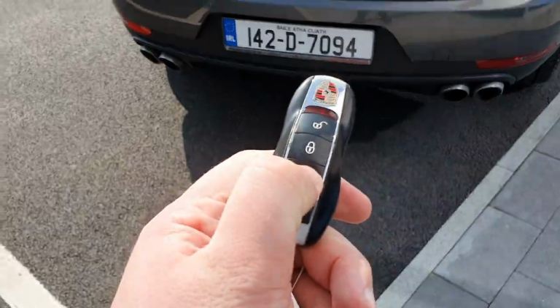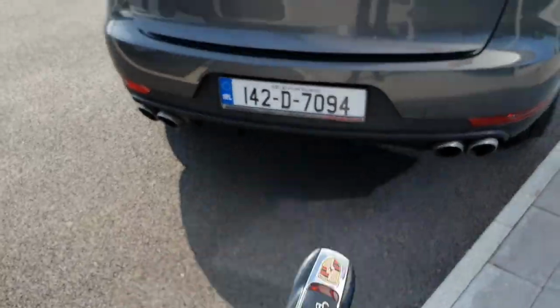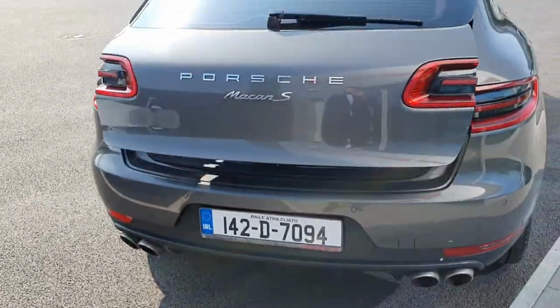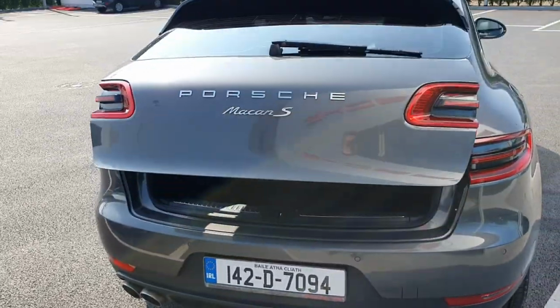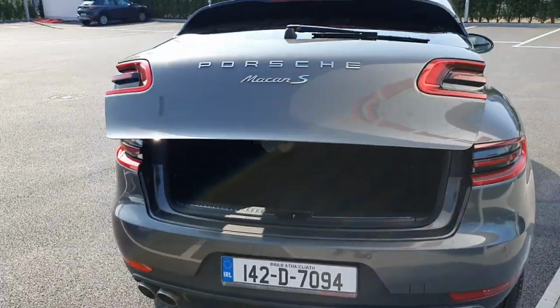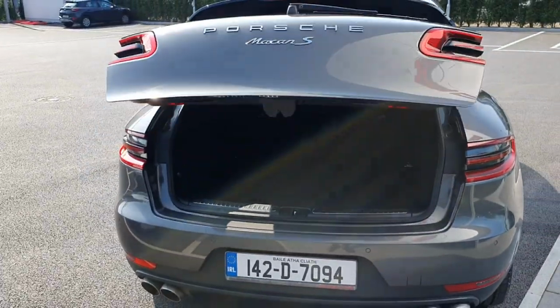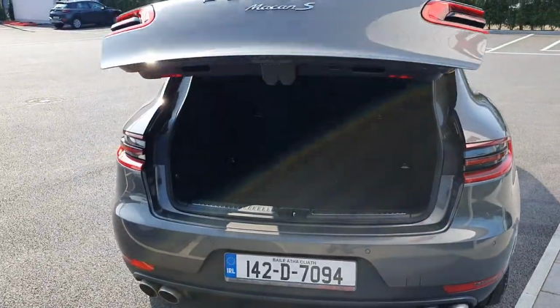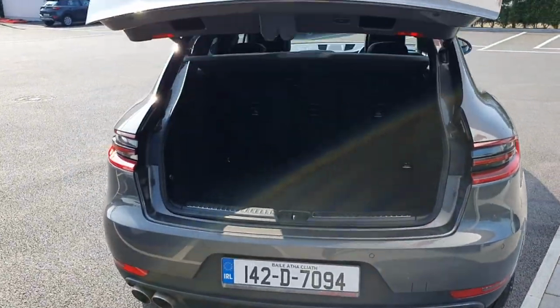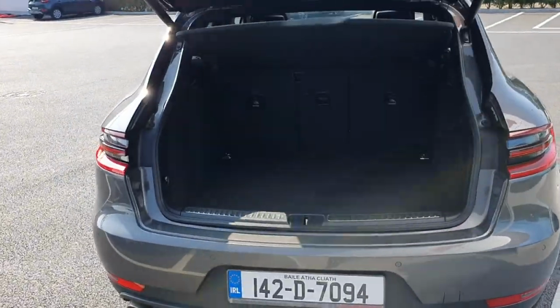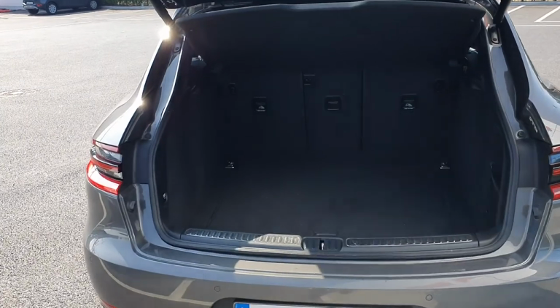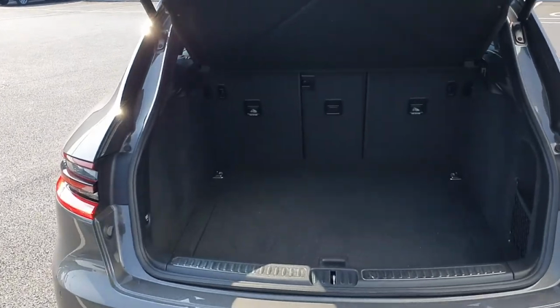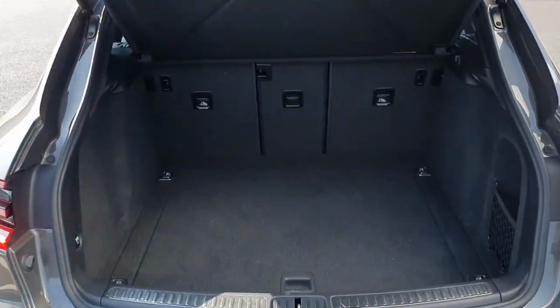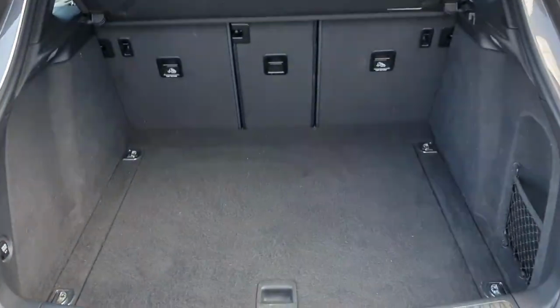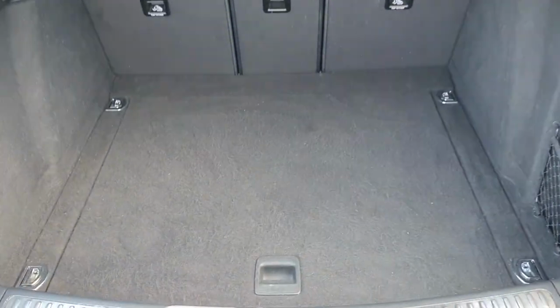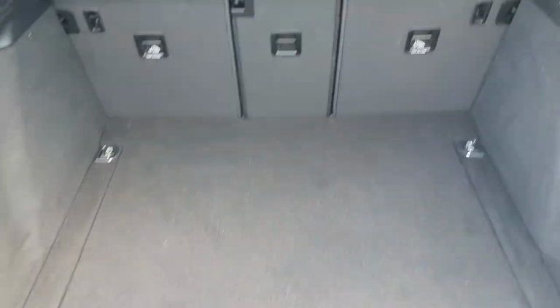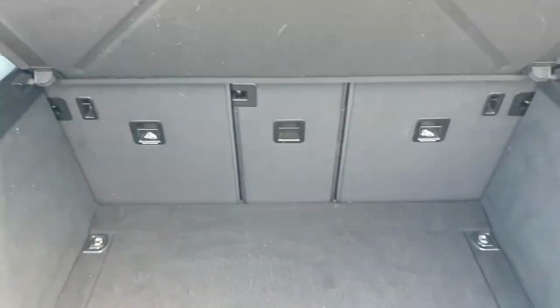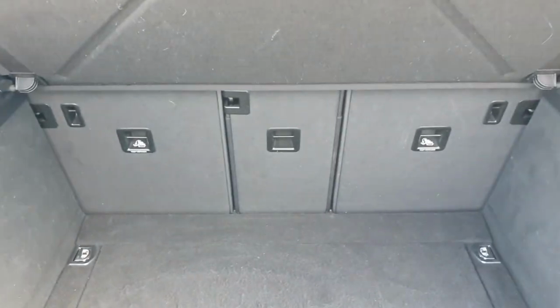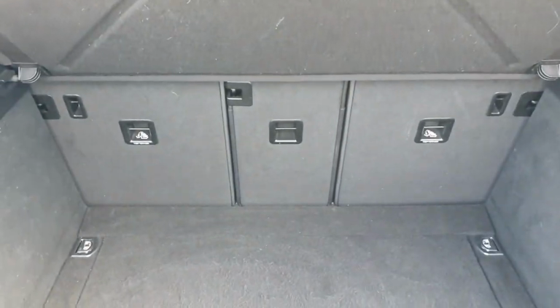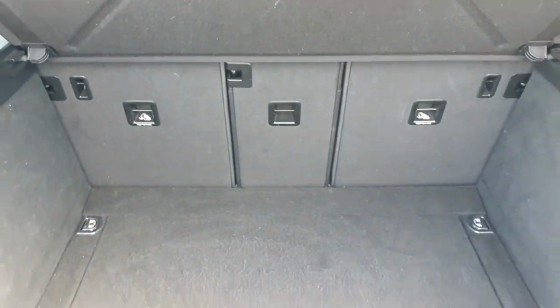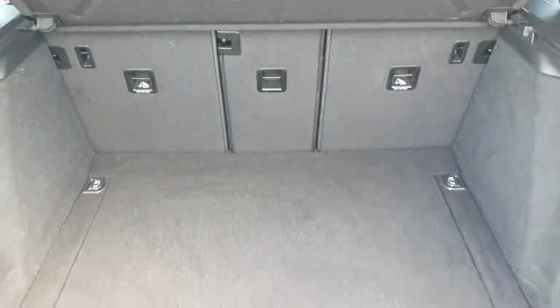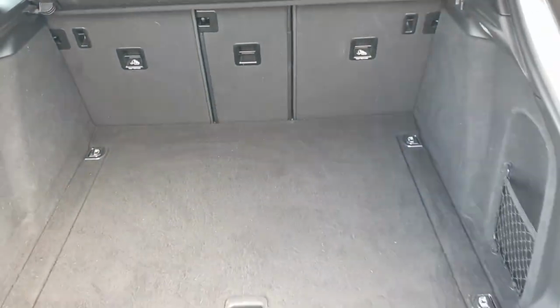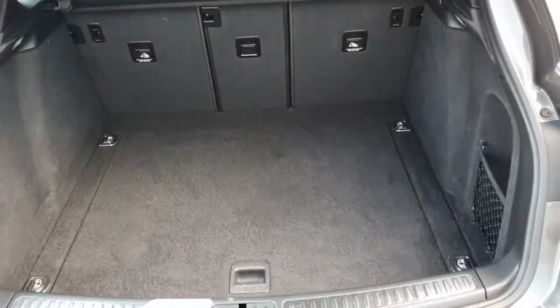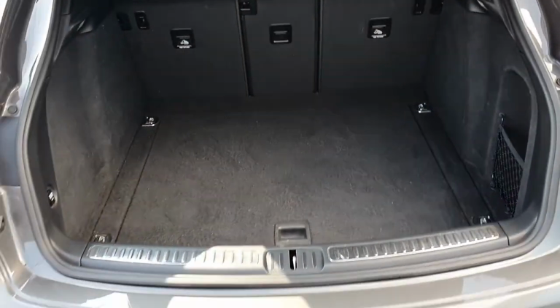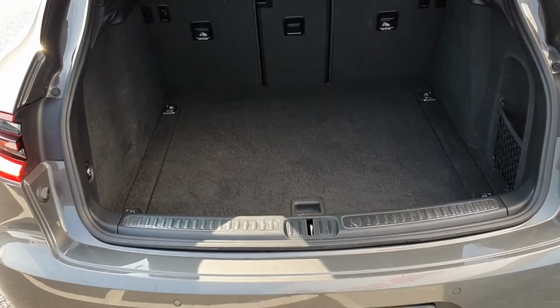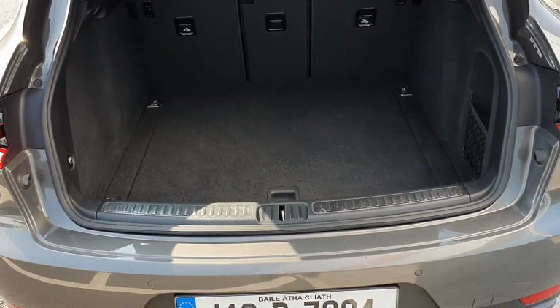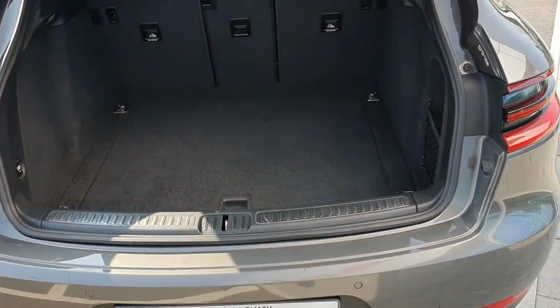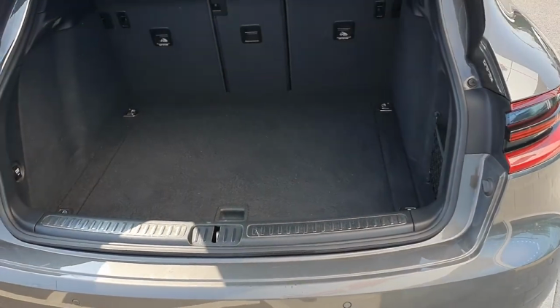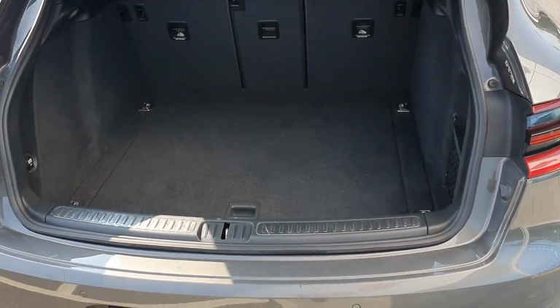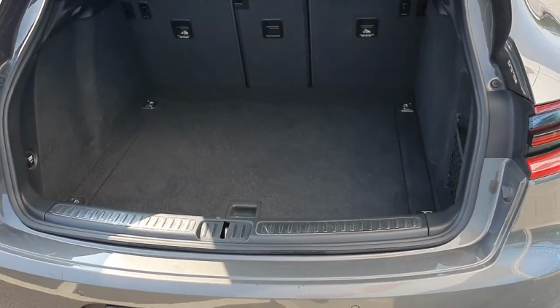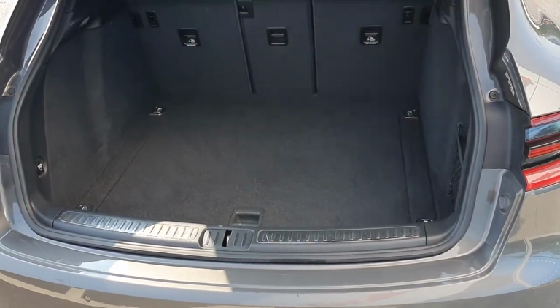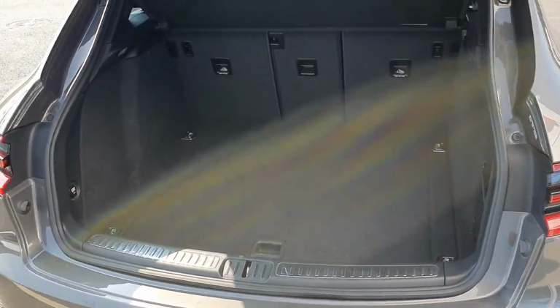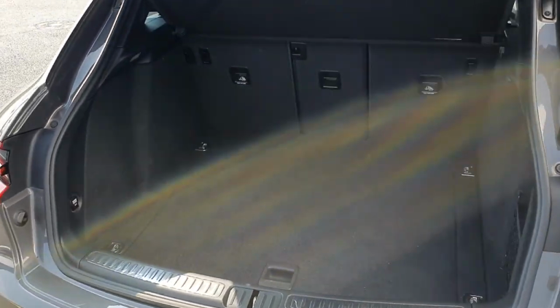Quick look inside the boot — it's electronically opening and closing, nice big boot there. The seats also fold down so you can fit in loads, and obviously loads of room for shopping and all your bits and pieces.